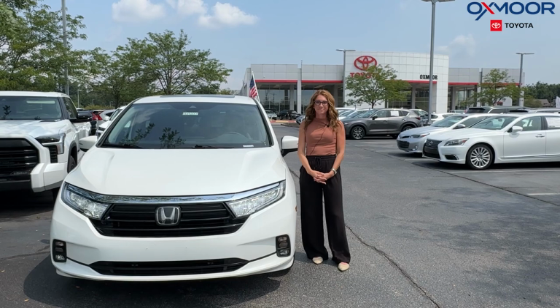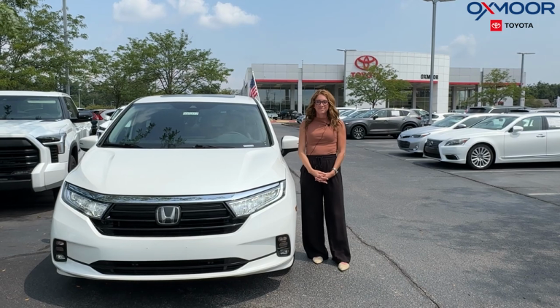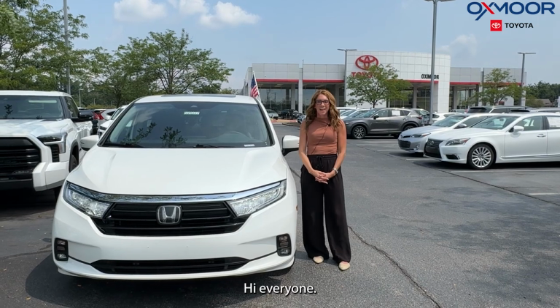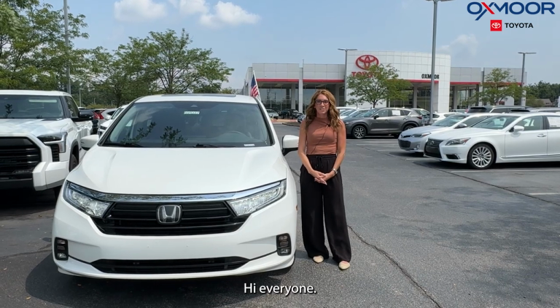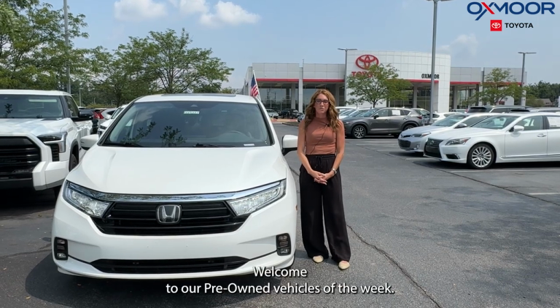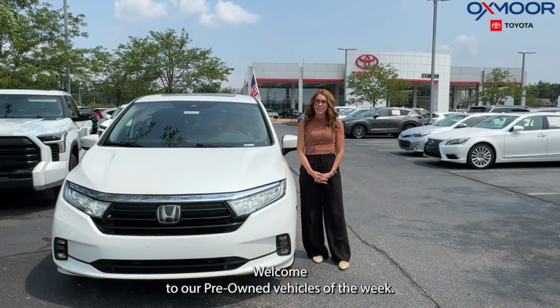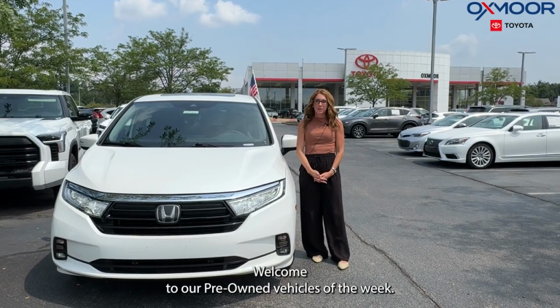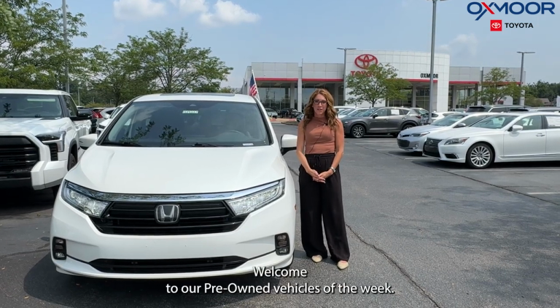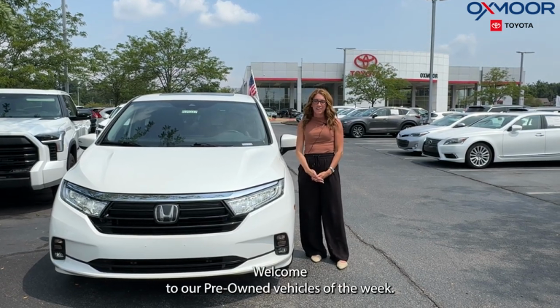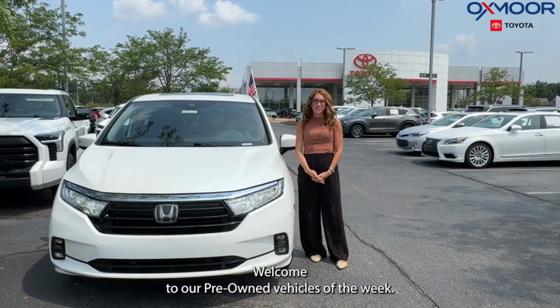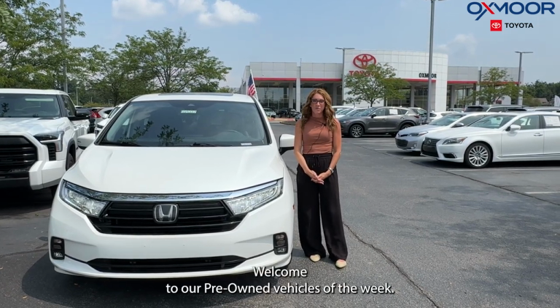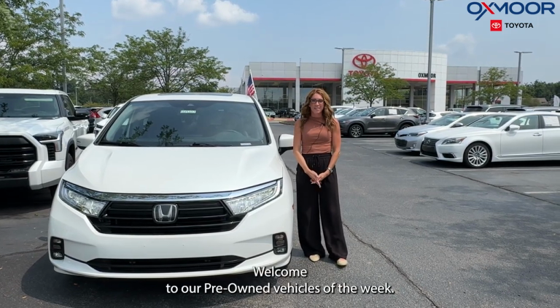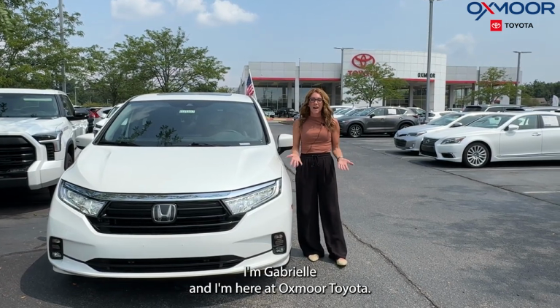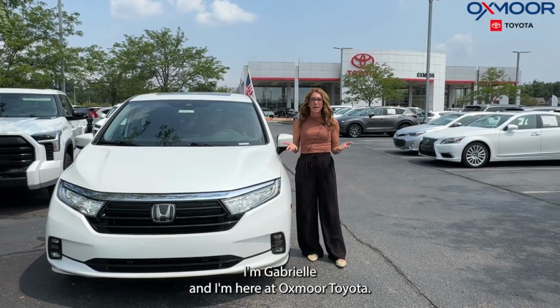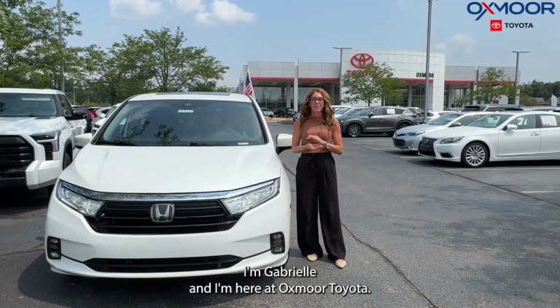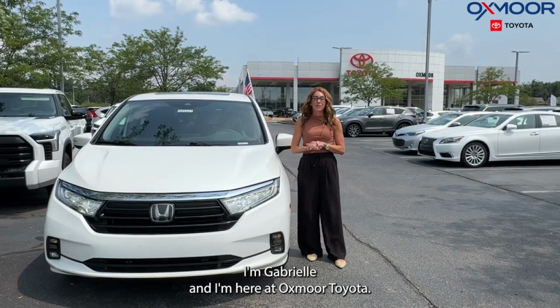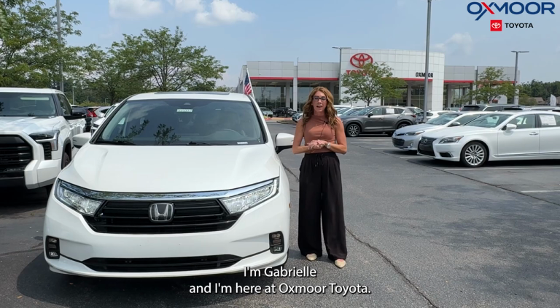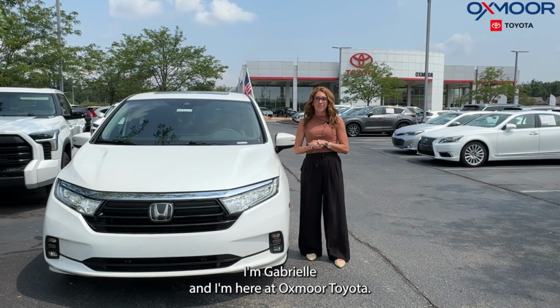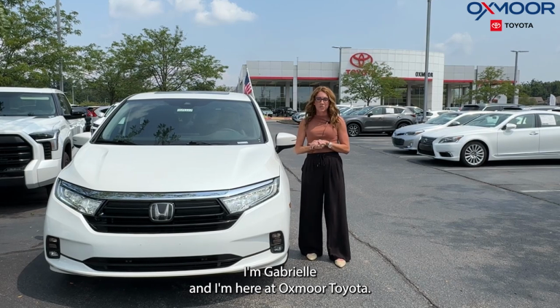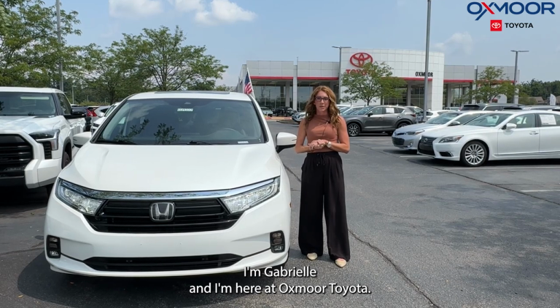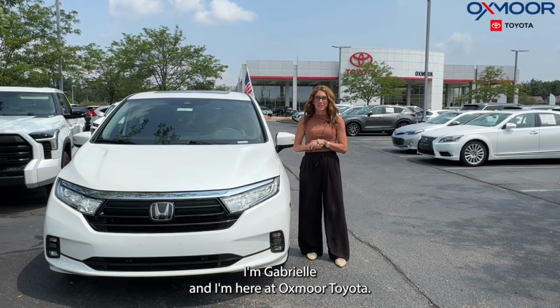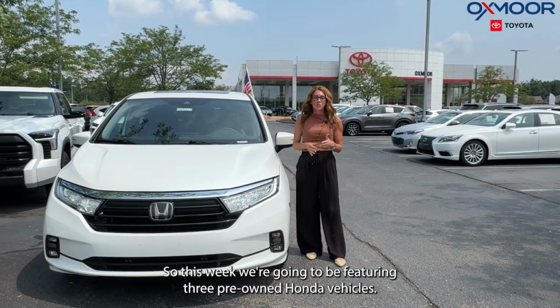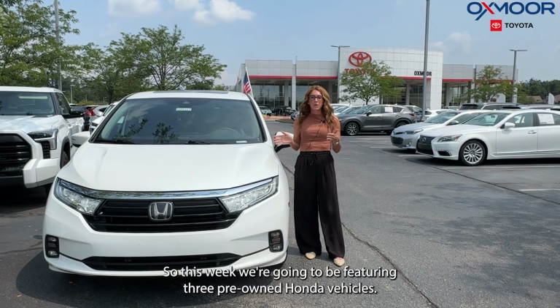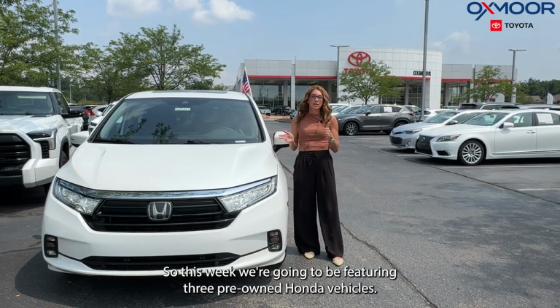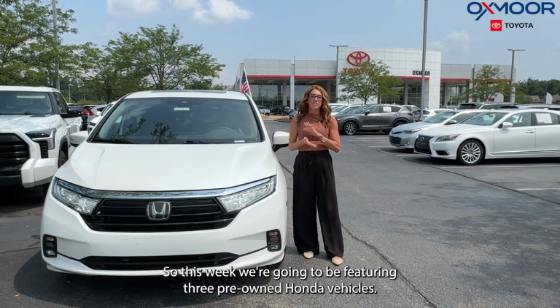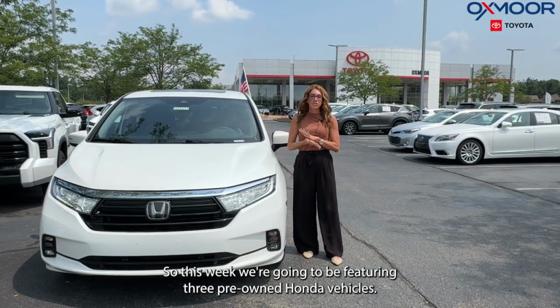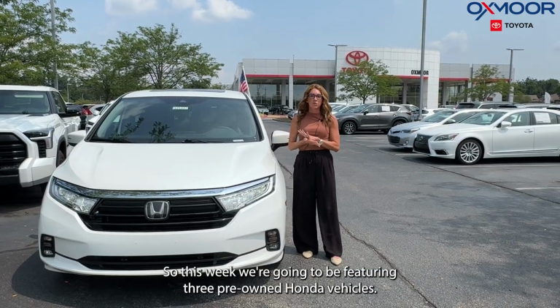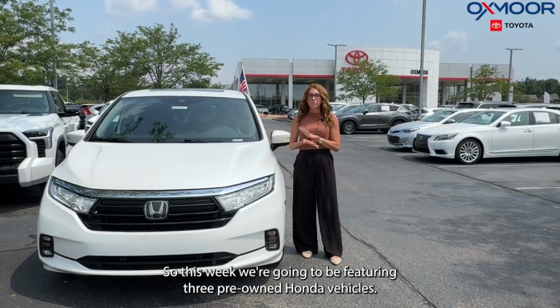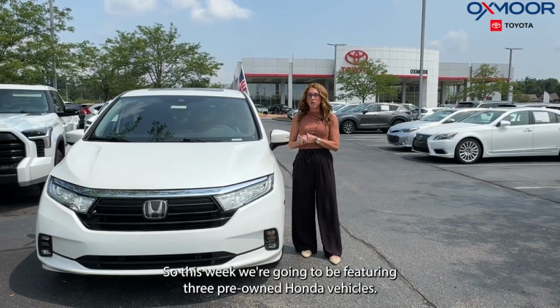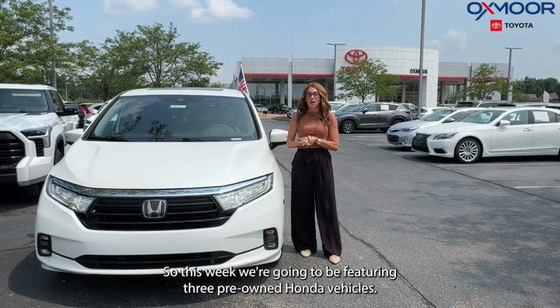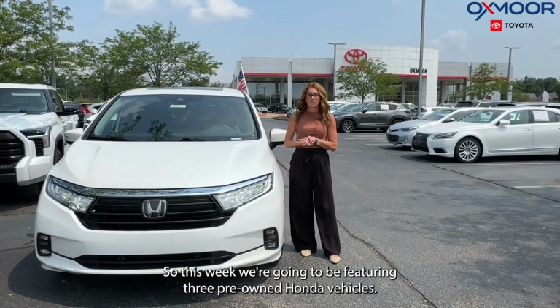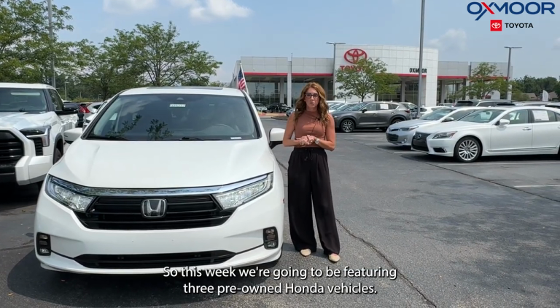Hi everyone, welcome to our Pre-Owned Vehicles of the Week. I'm Gabrielle and I'm here at Oxmoor Toyota. This week we're going to be featuring three pre-owned Honda vehicles.